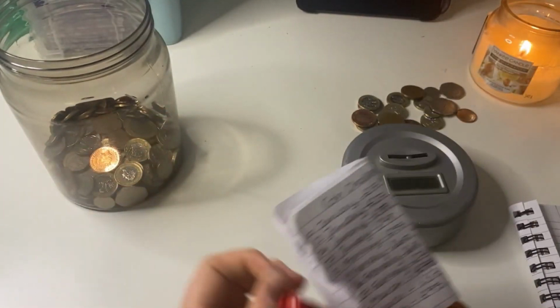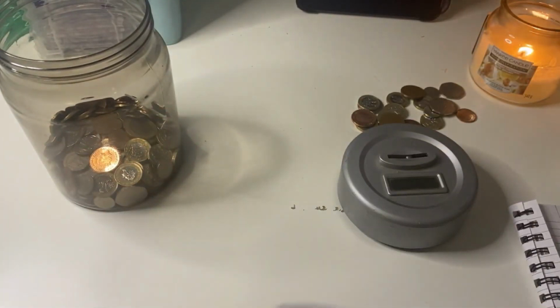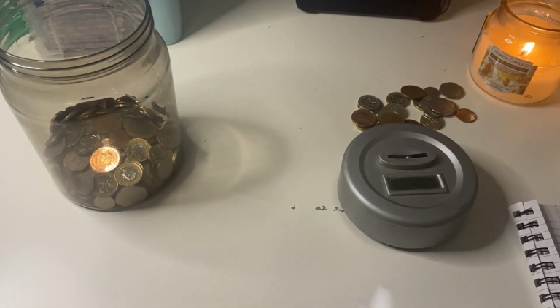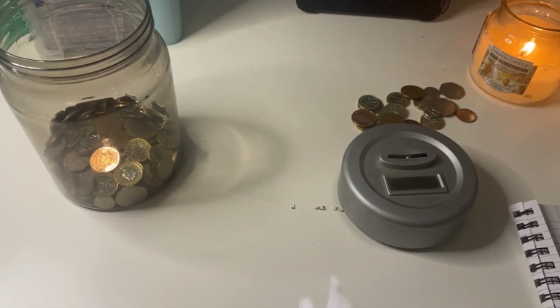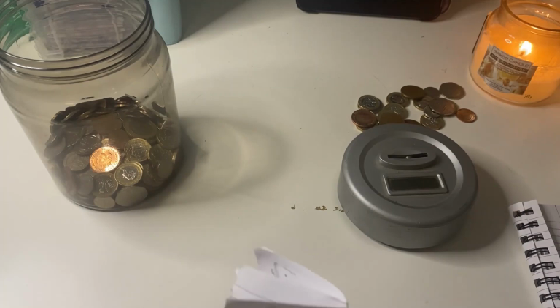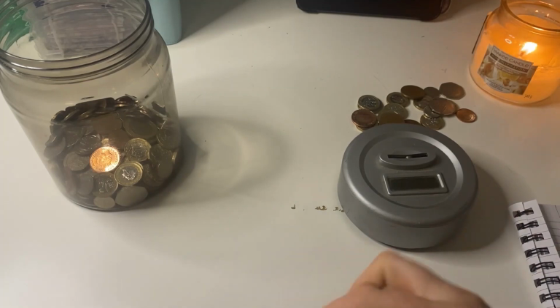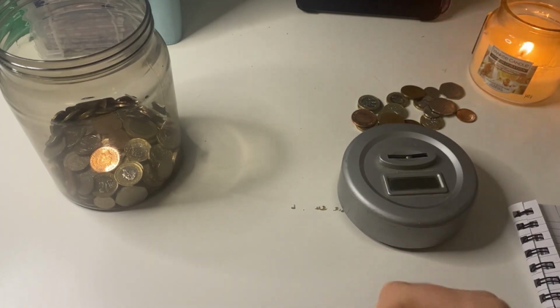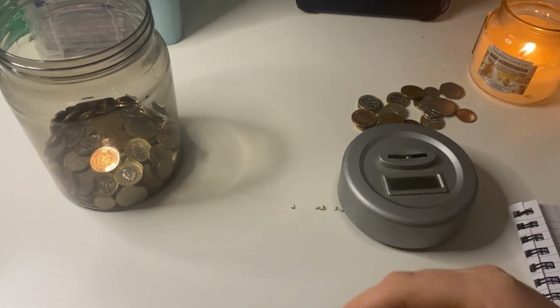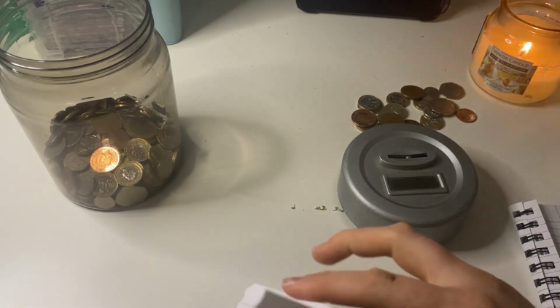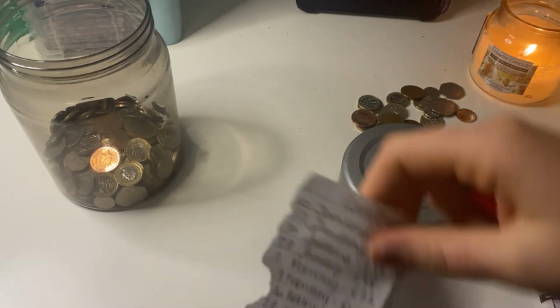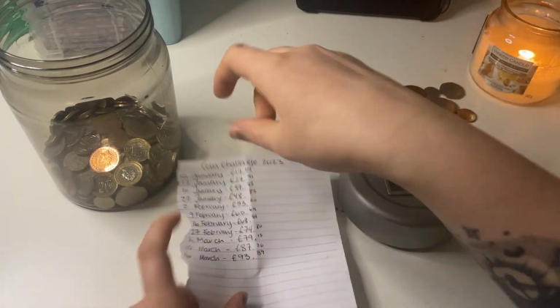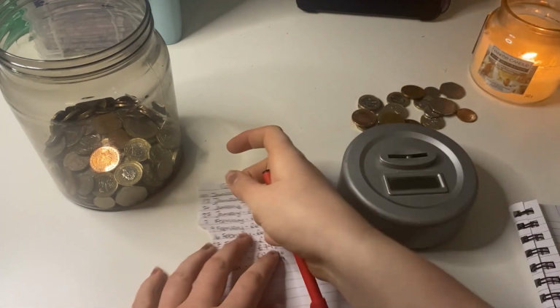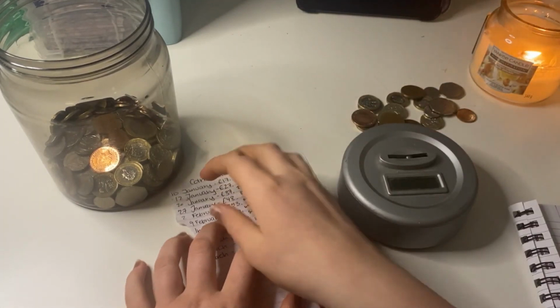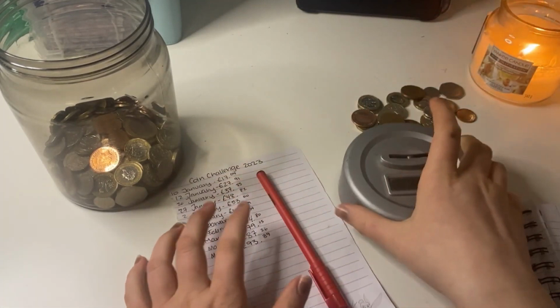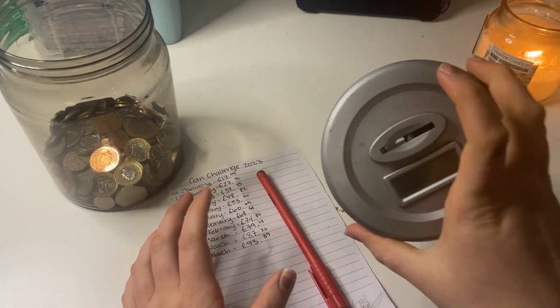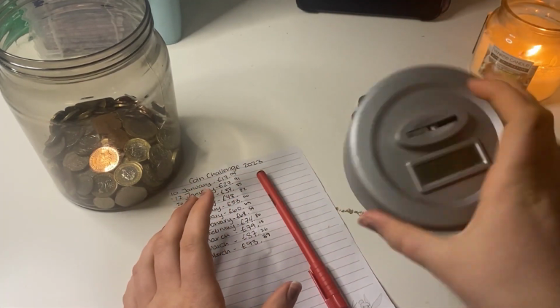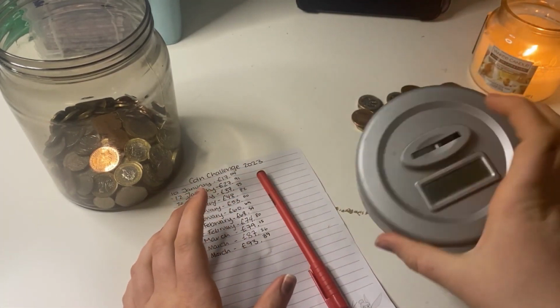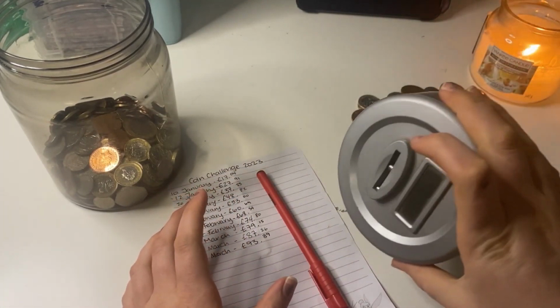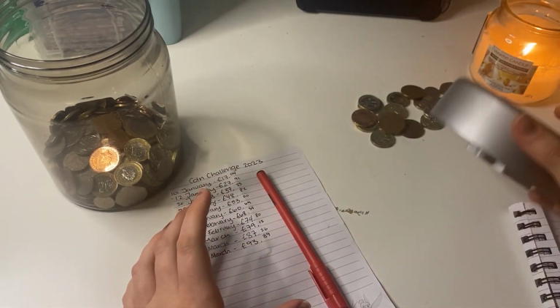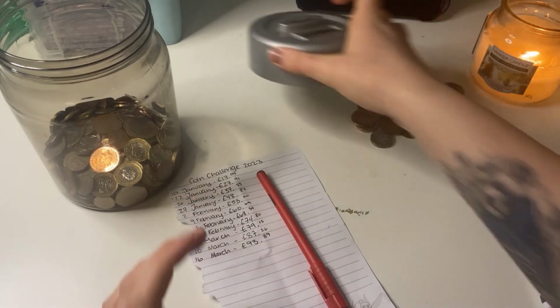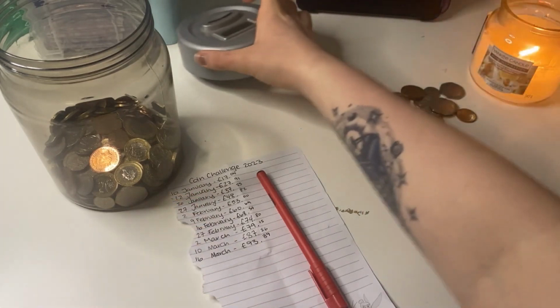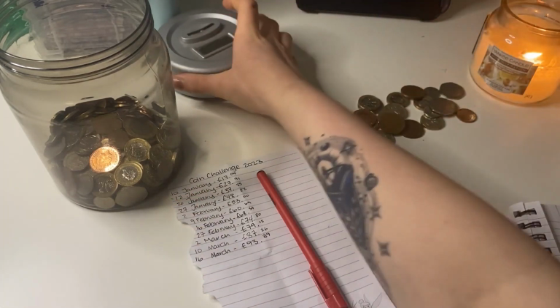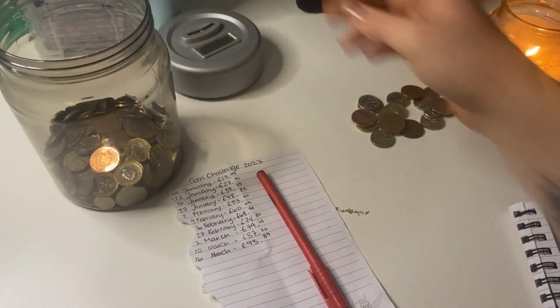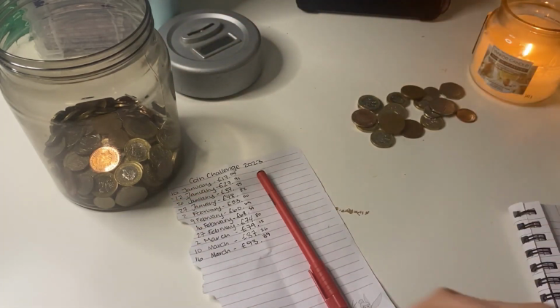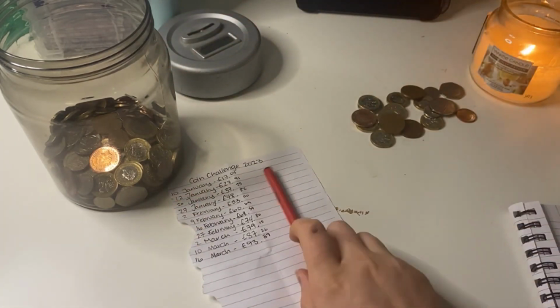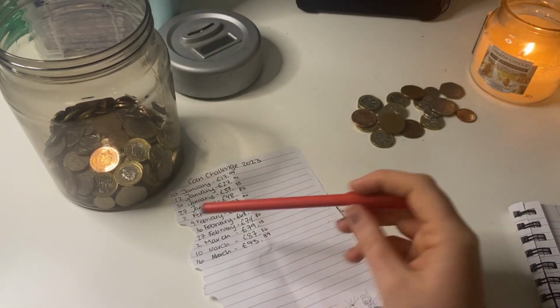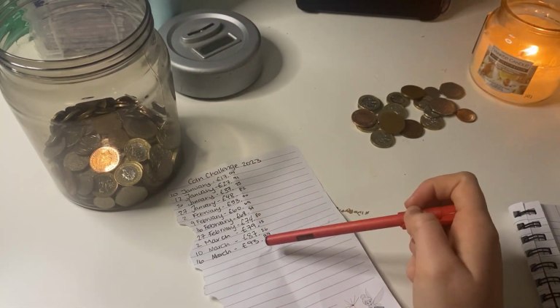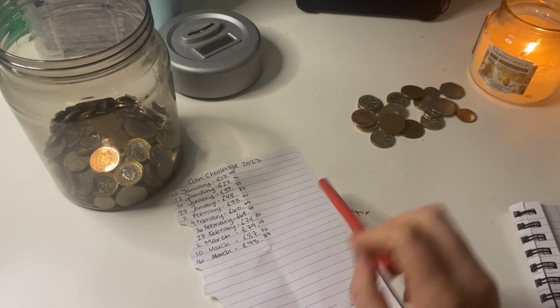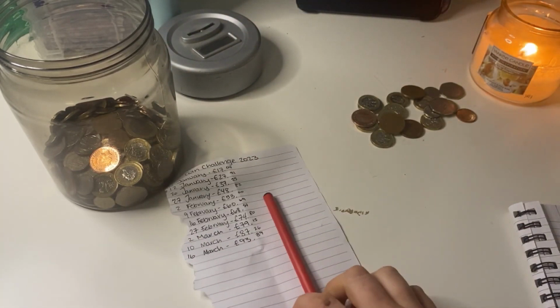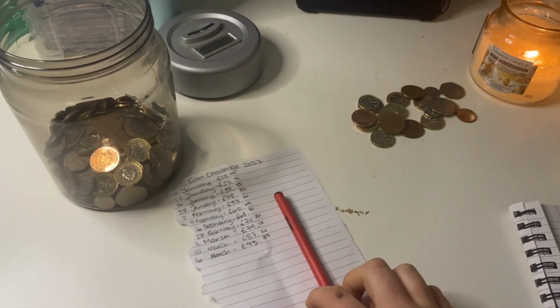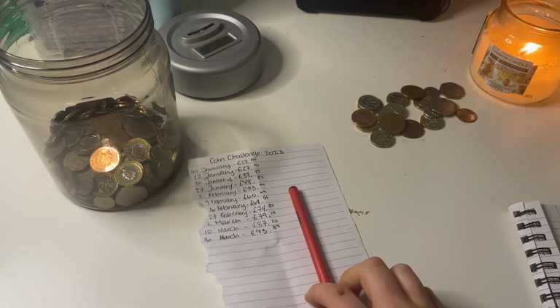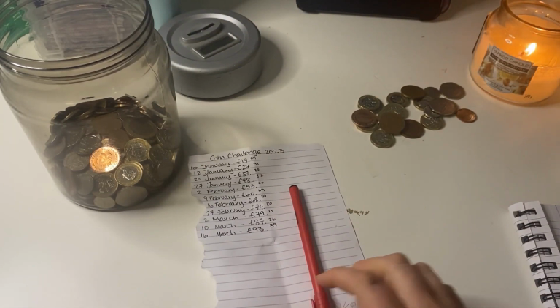The coins at the end of the week I do put into my money jar. Because the digital aspect of it is broken, I do manually count it up.